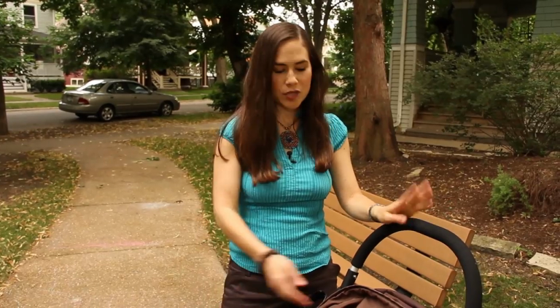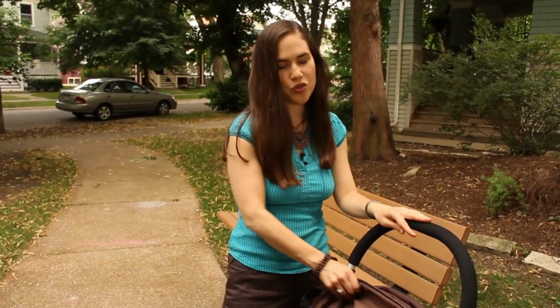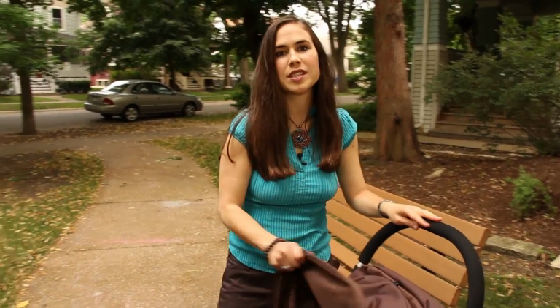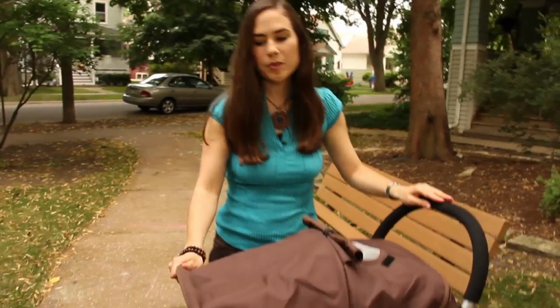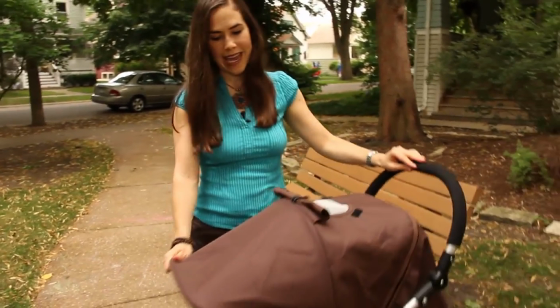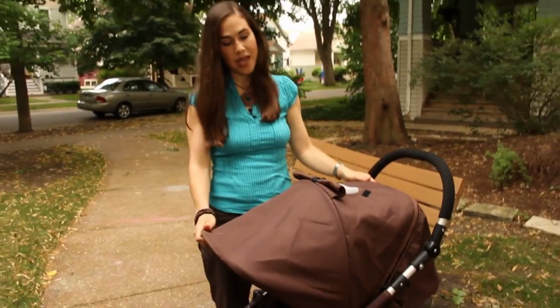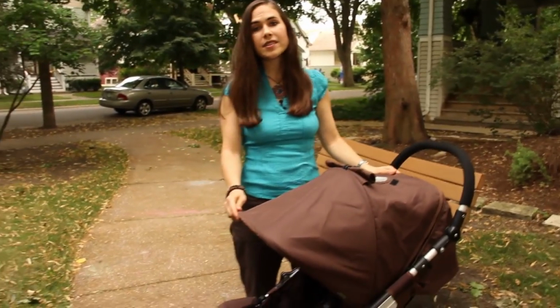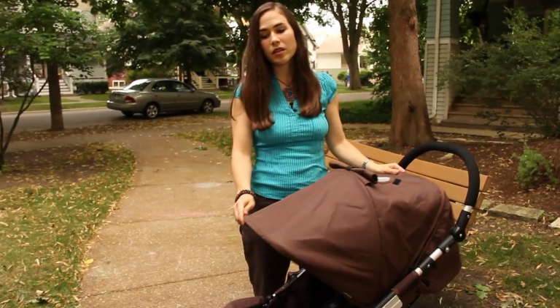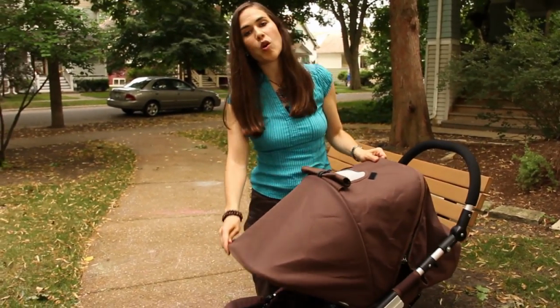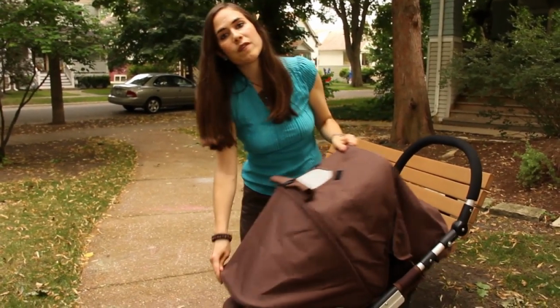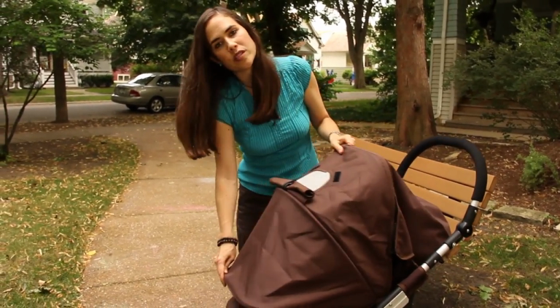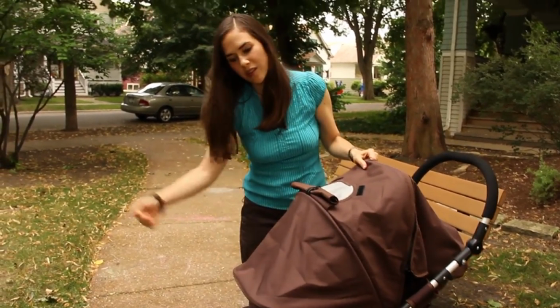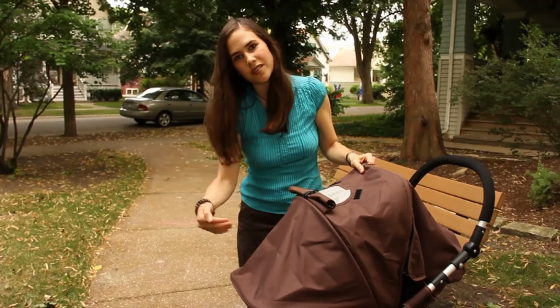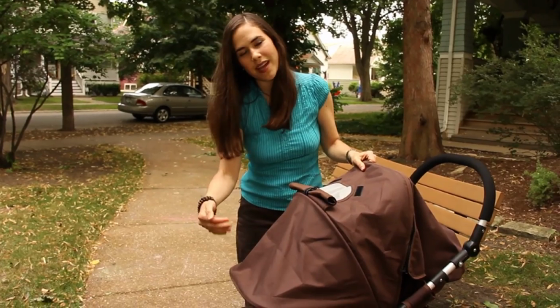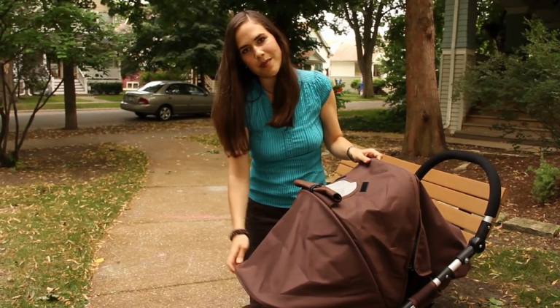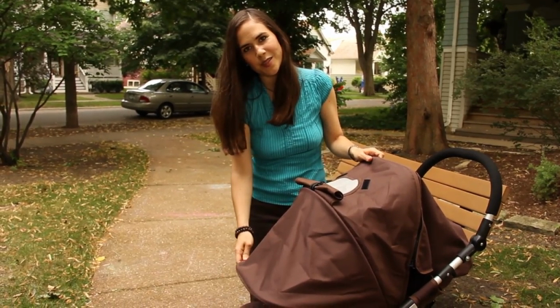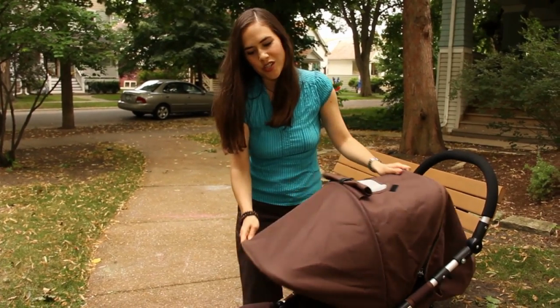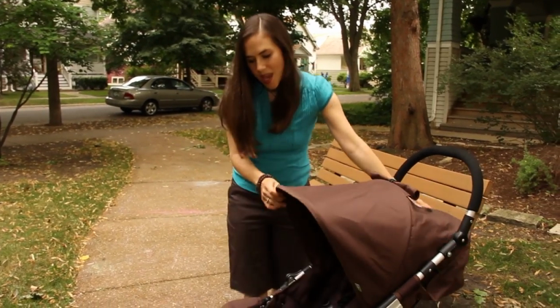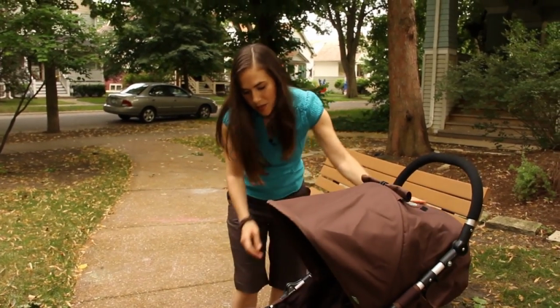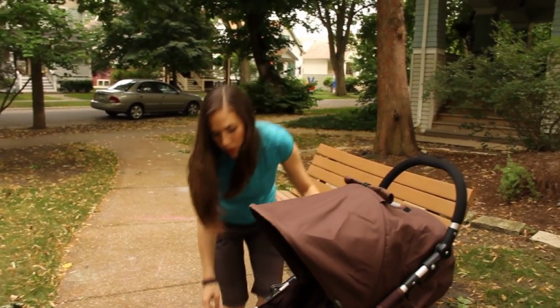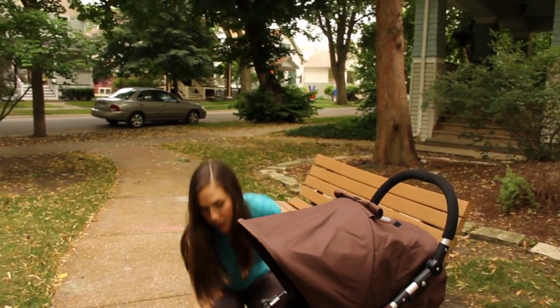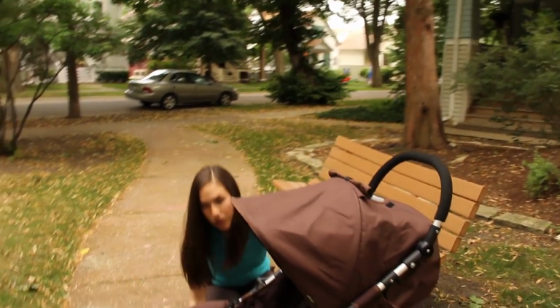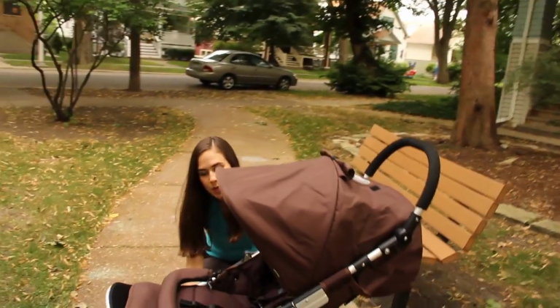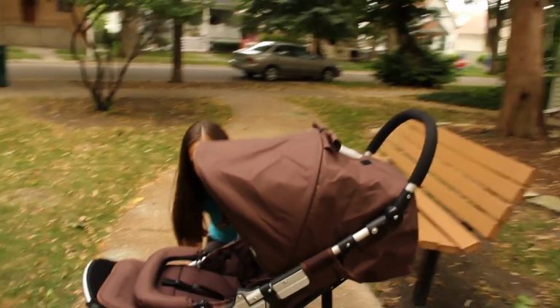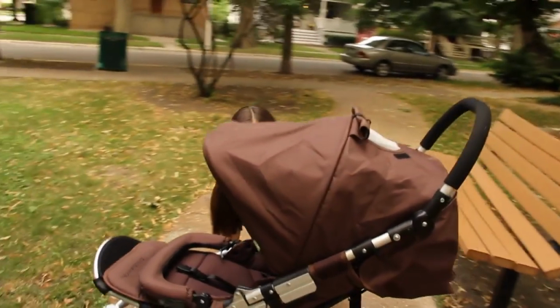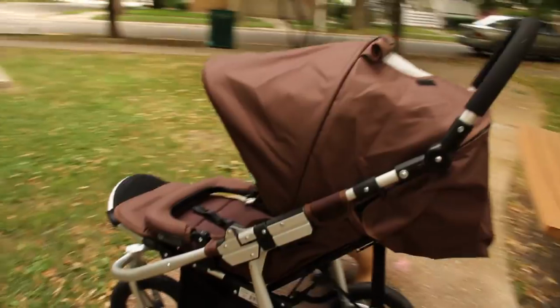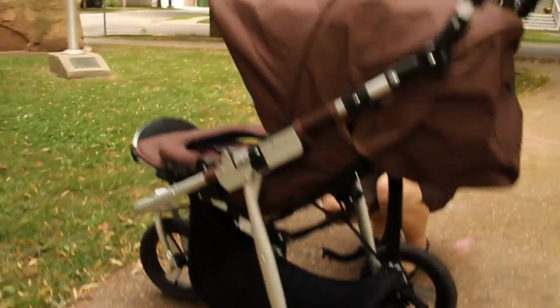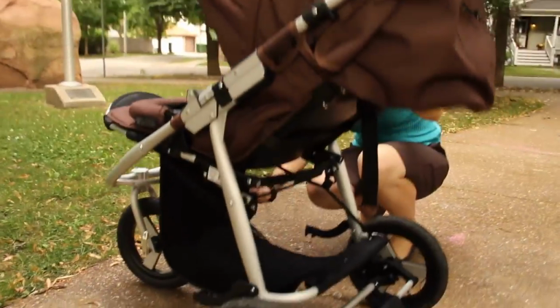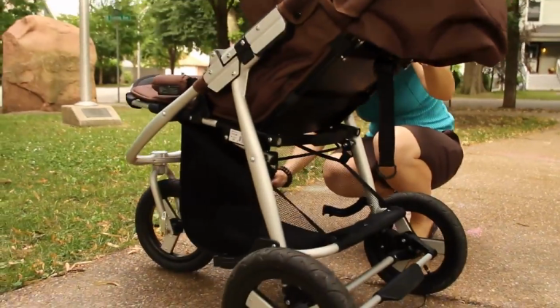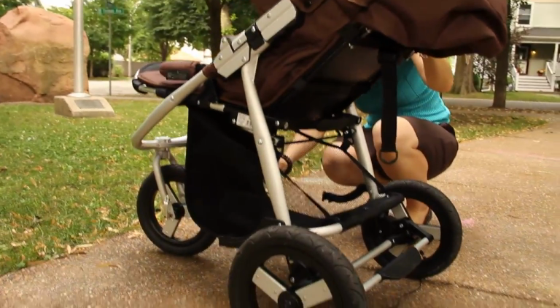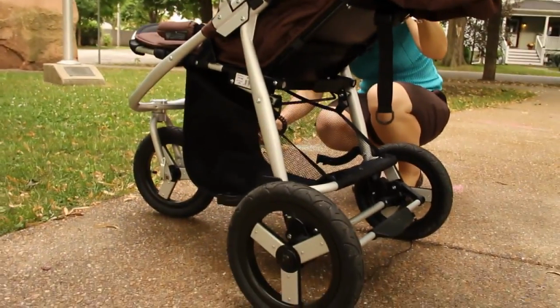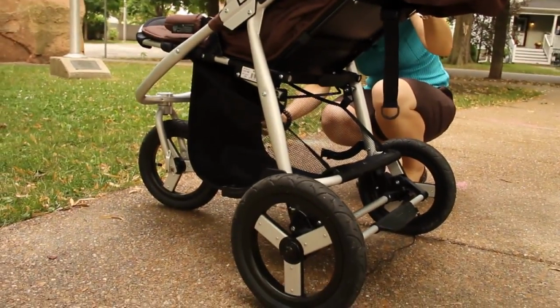This is really a one-size-fits-all from infancy all the way up to a 45-pound child. One of the first things you'll notice is this beautiful canopy, which will go all the way forward to block those front sun blasts that babies hate. It also has really ample cargo space below — Mike and I can fit two bags of groceries in there, which is awesome.